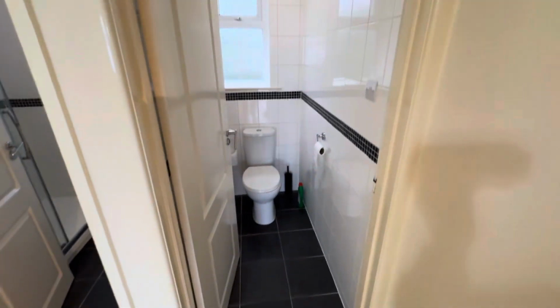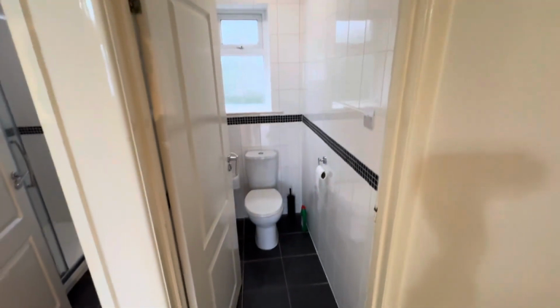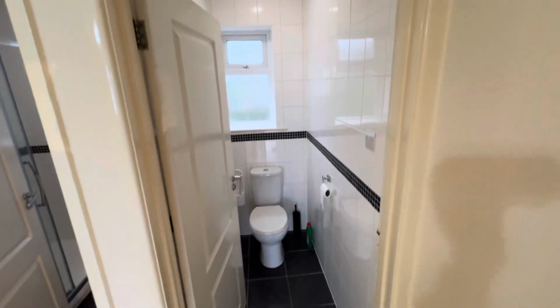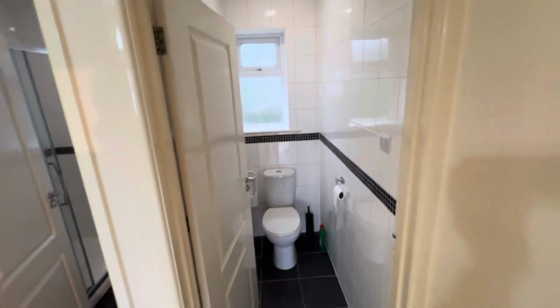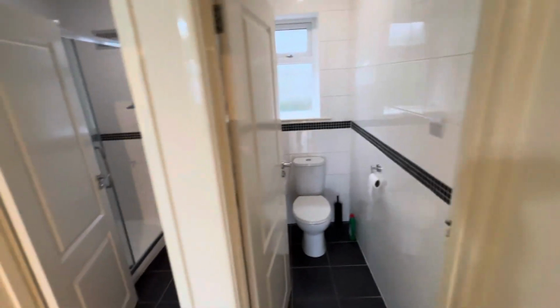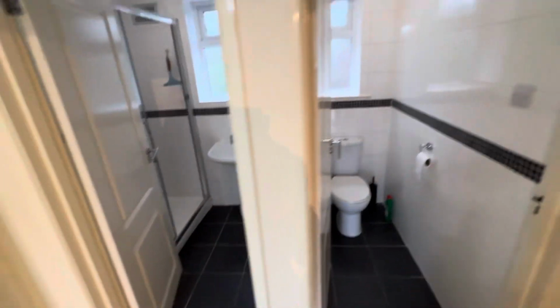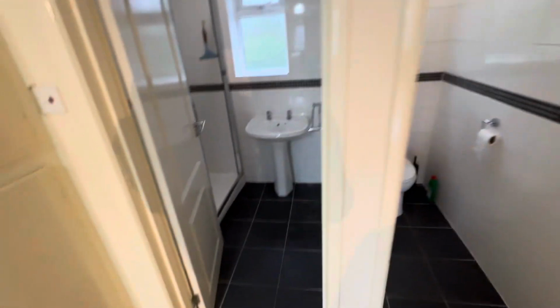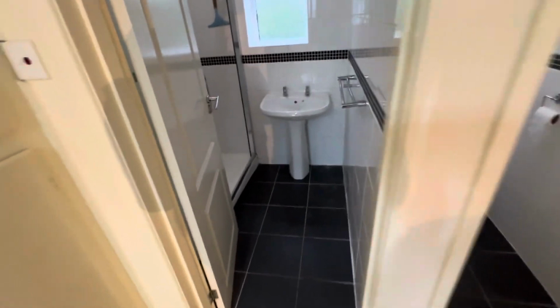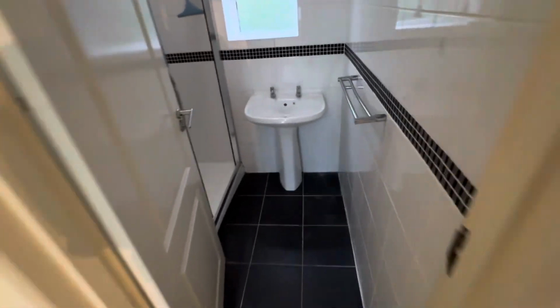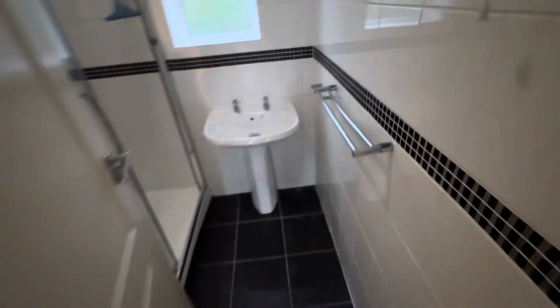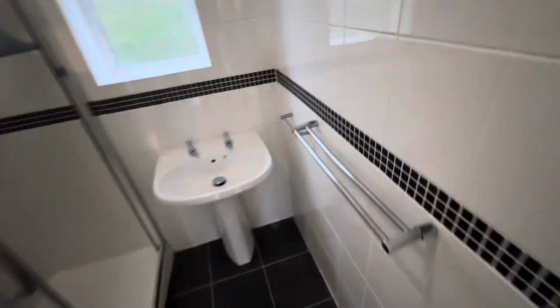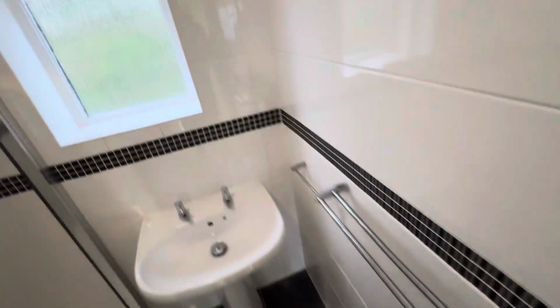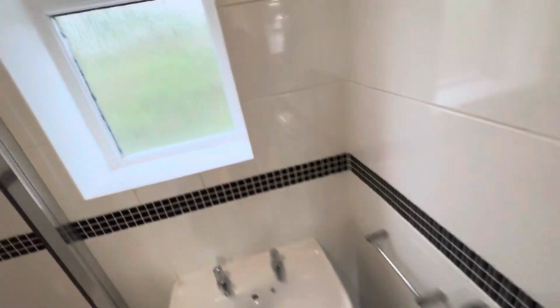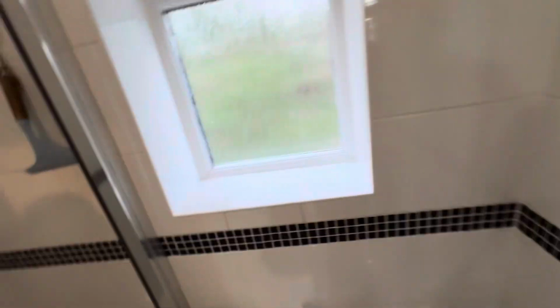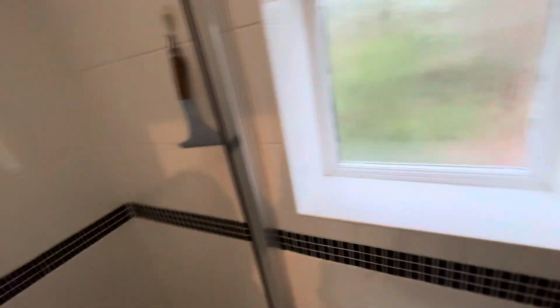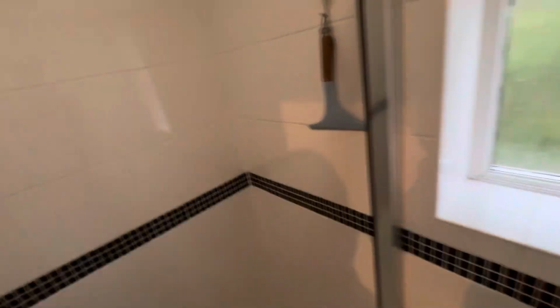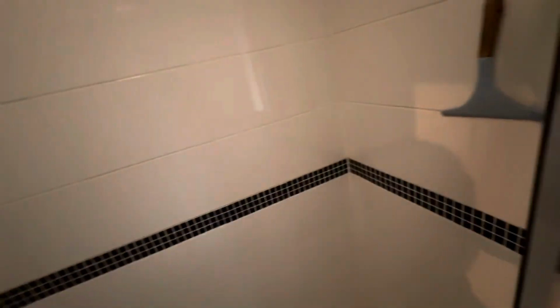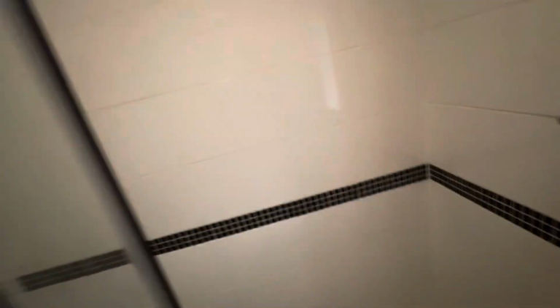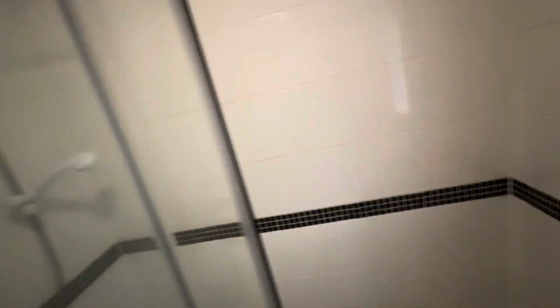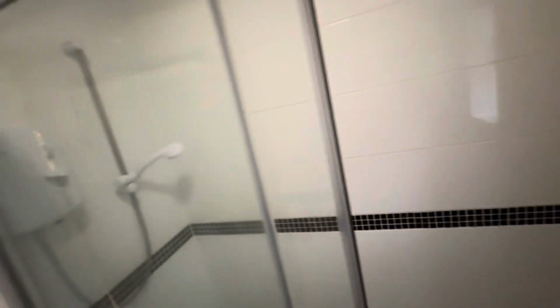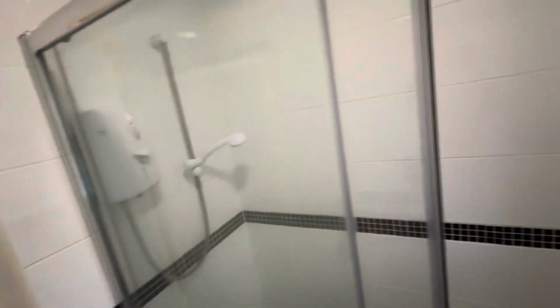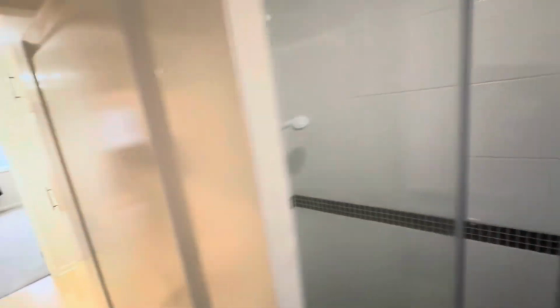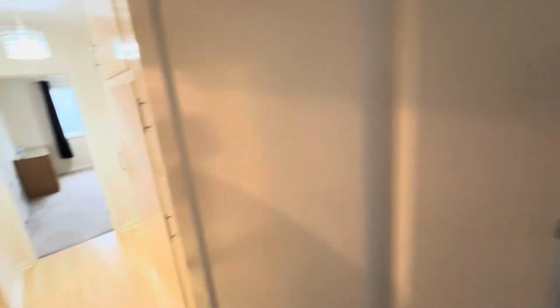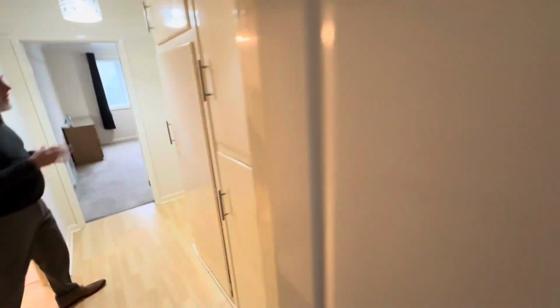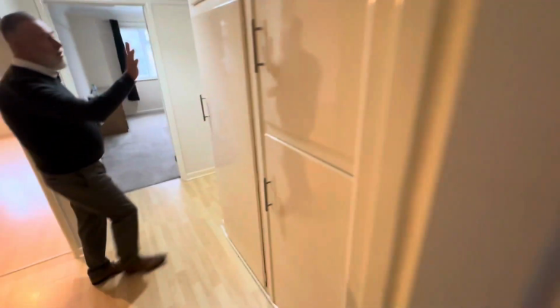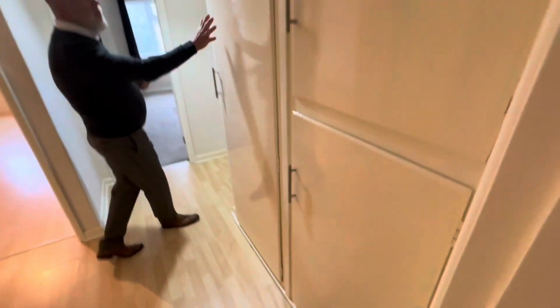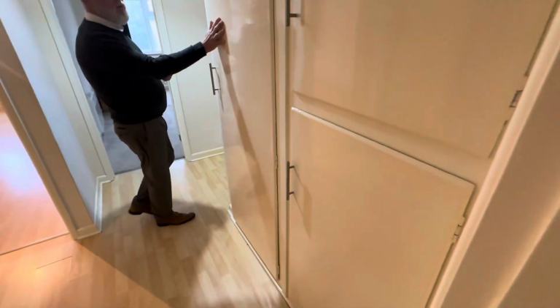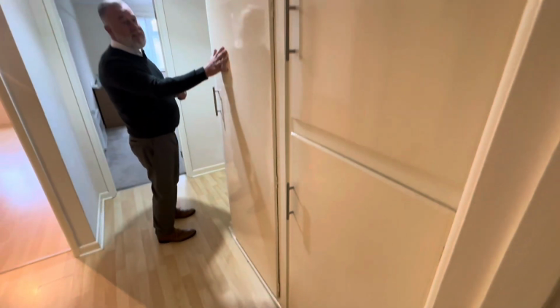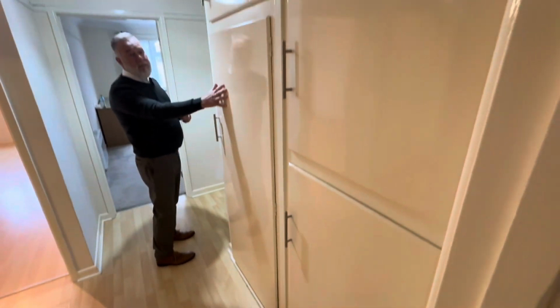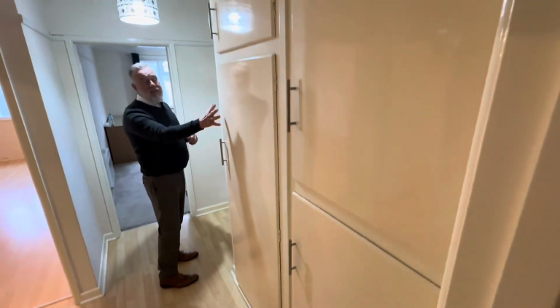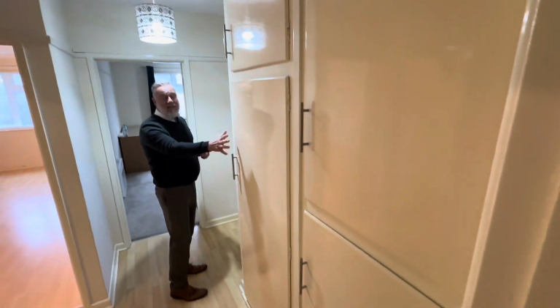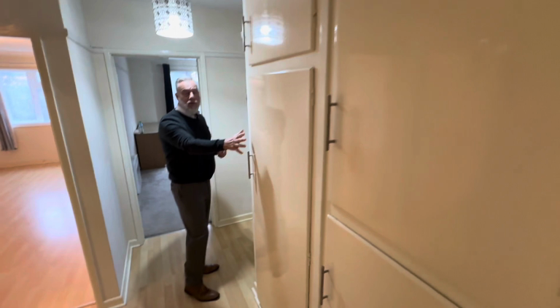Separate cloakroom, fully tiled shower room with a double width shower cubicle and tiled flooring. In the hall there are built-in cupboards, so there's plenty of storage.